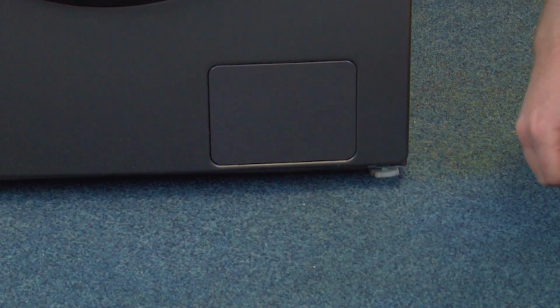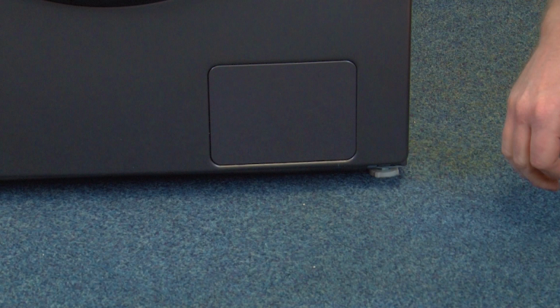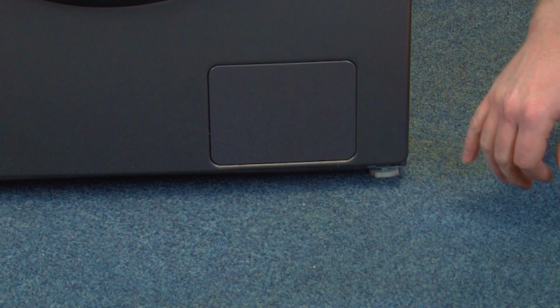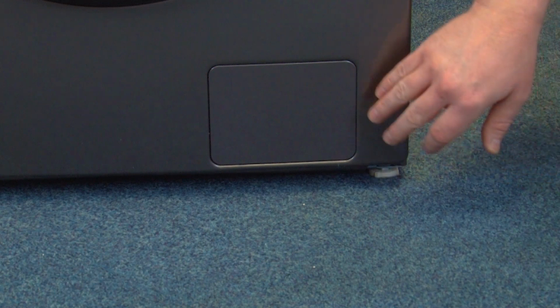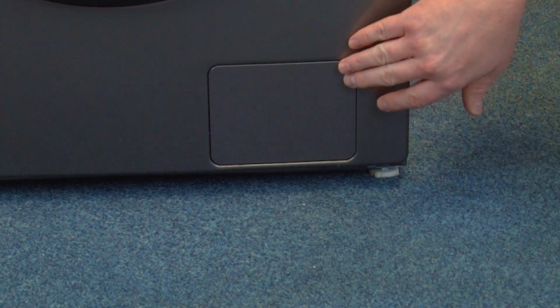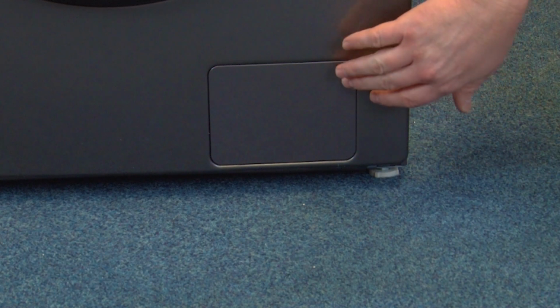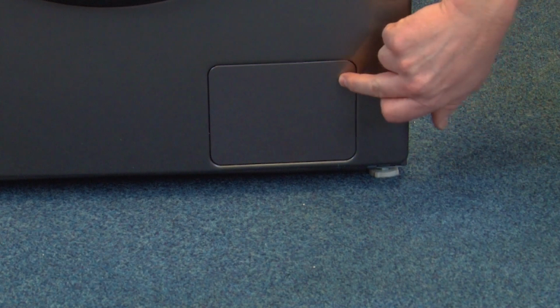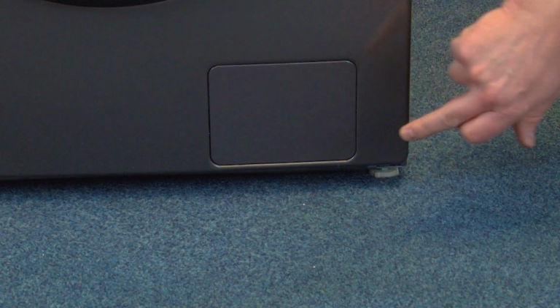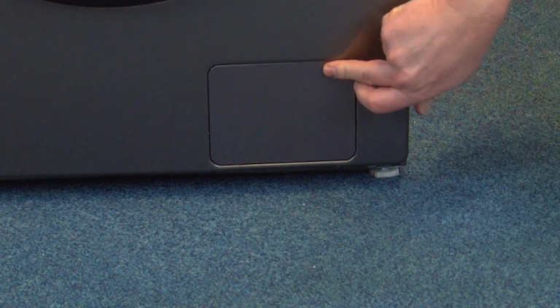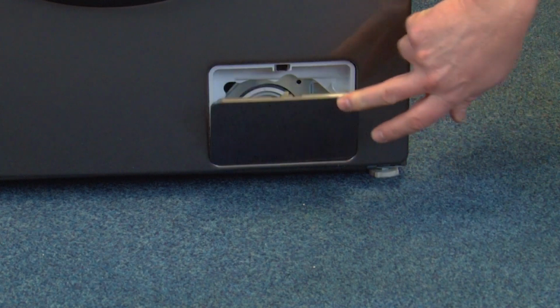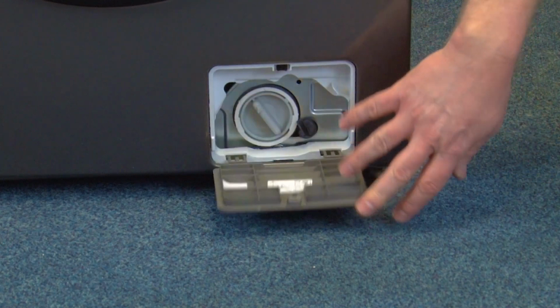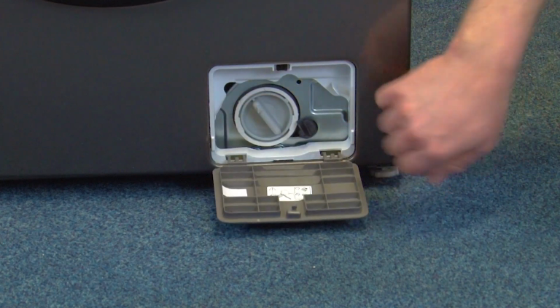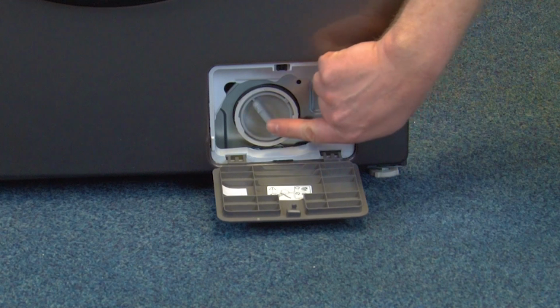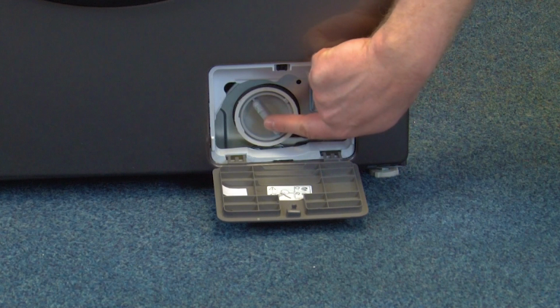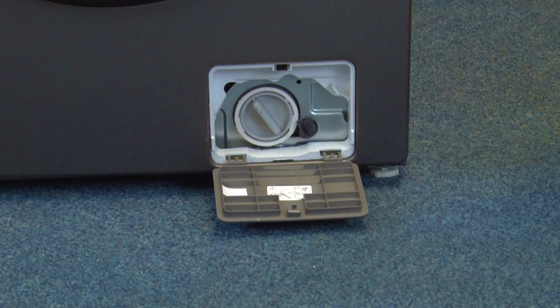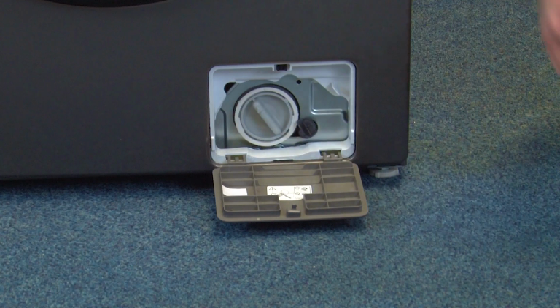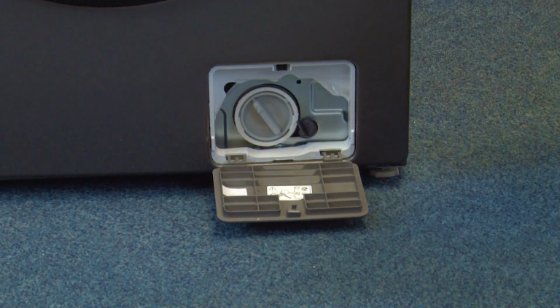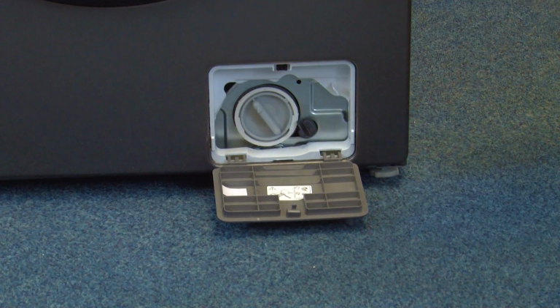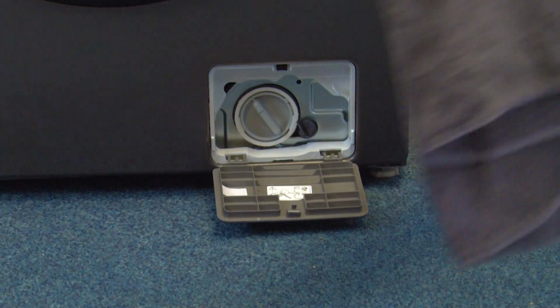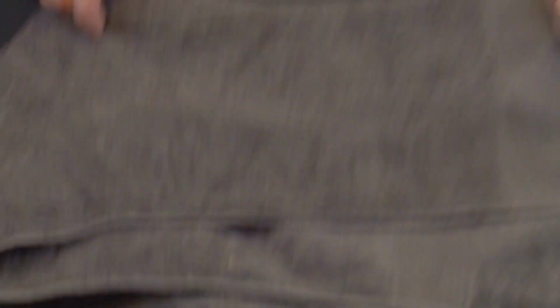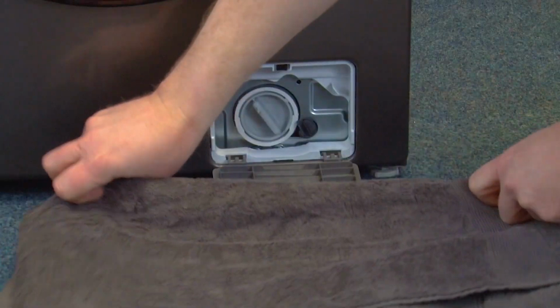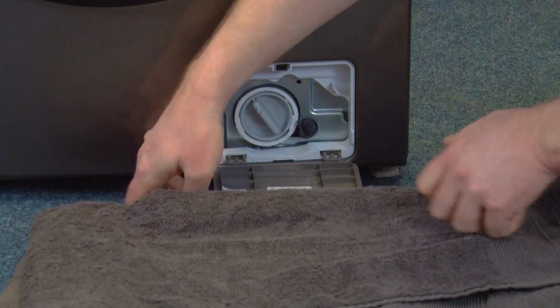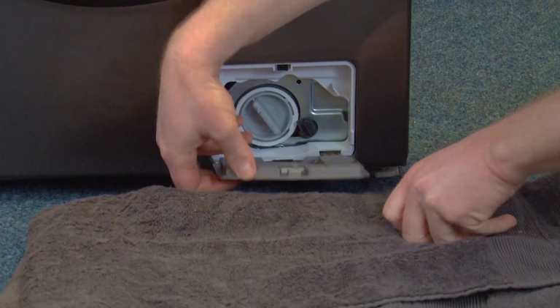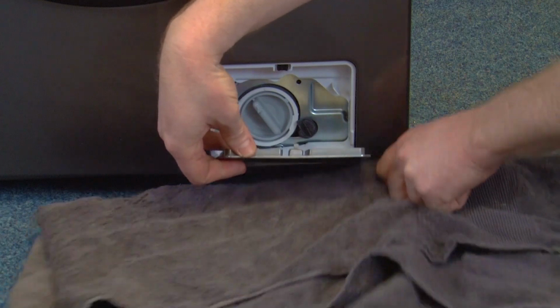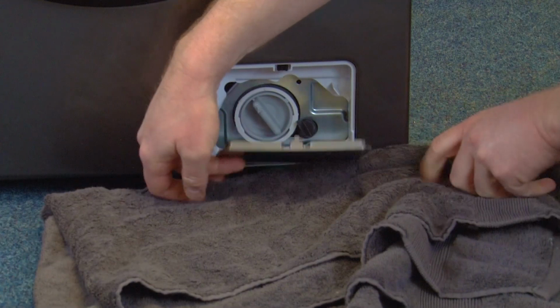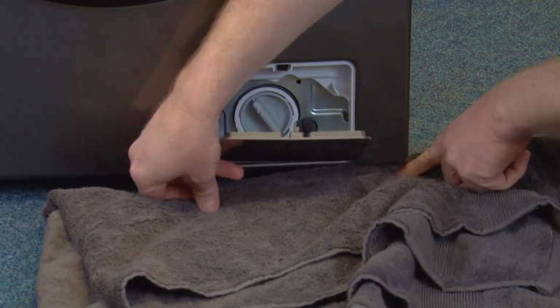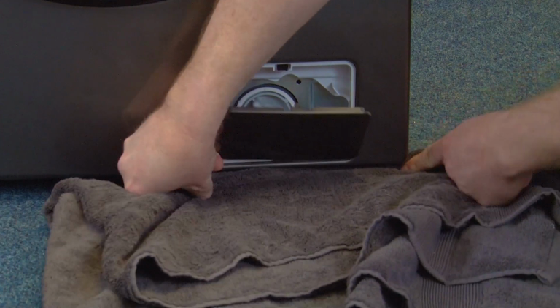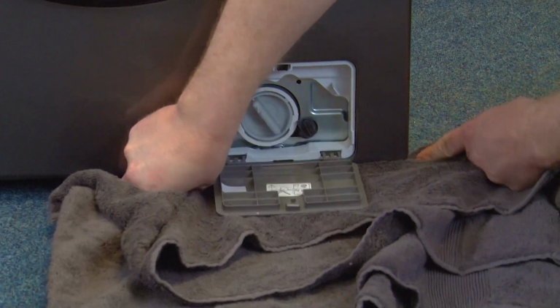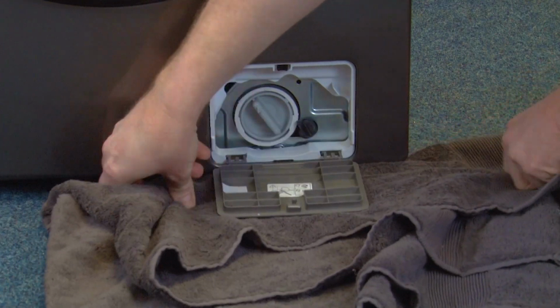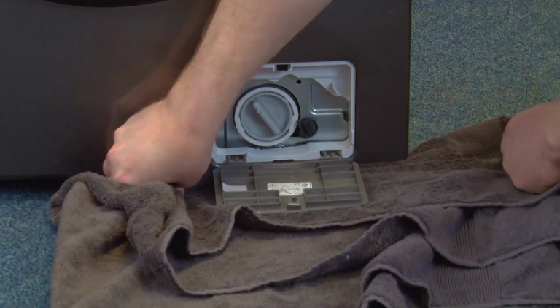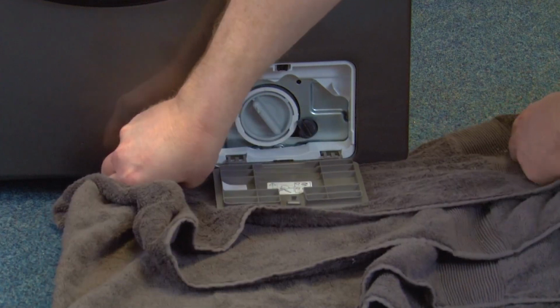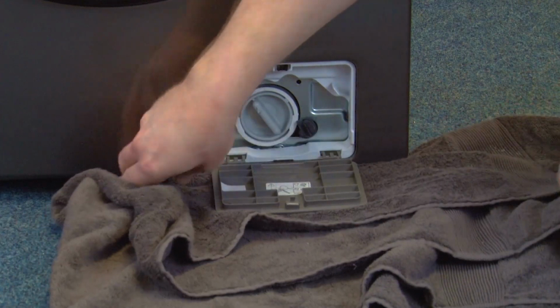To access the drain pump filter, open the filter cover. Now there may be some water spillage here so I'm going to lay down a towel underneath to catch any of that.